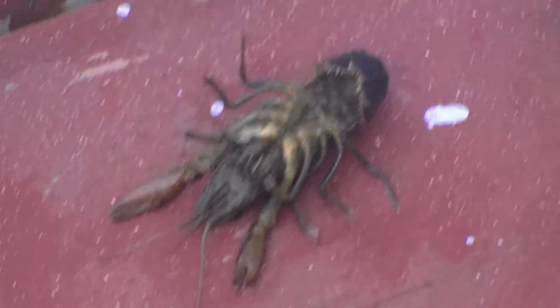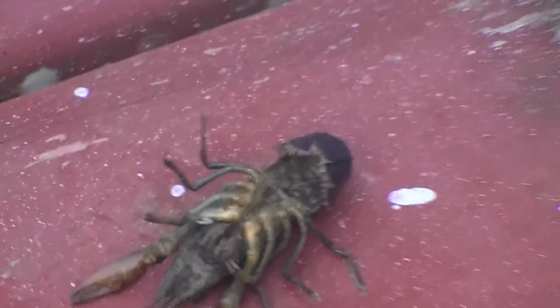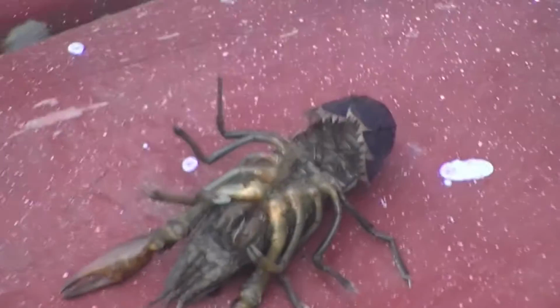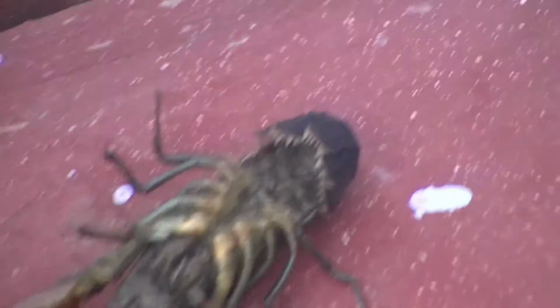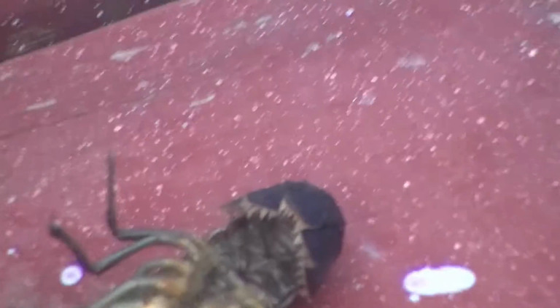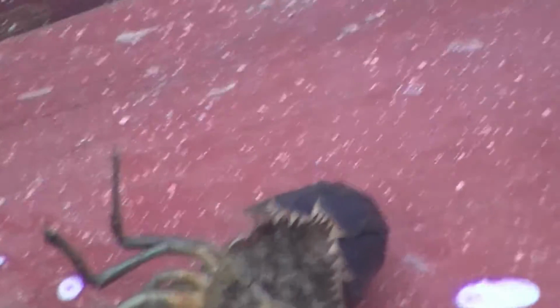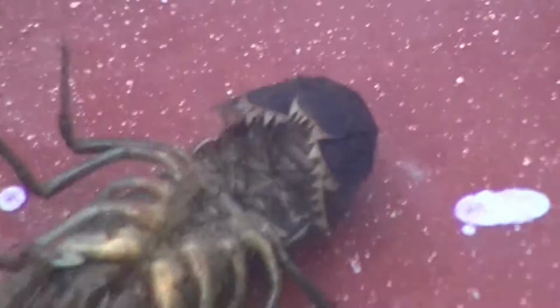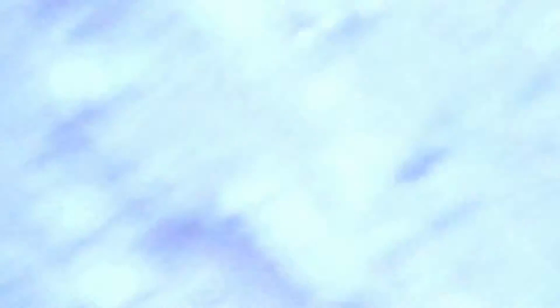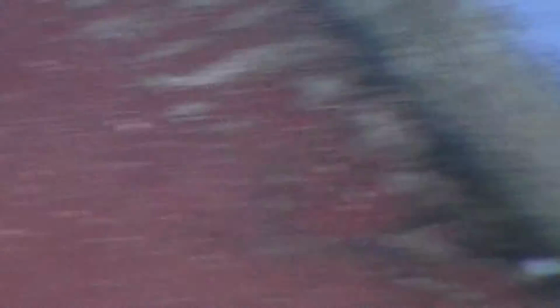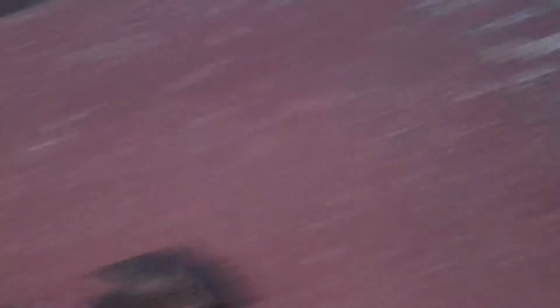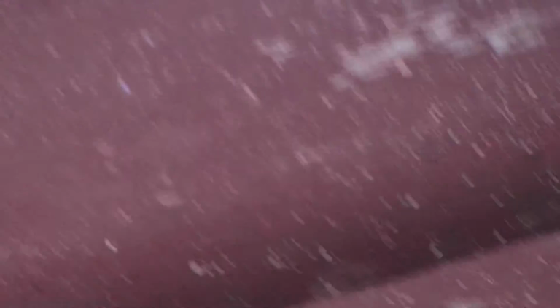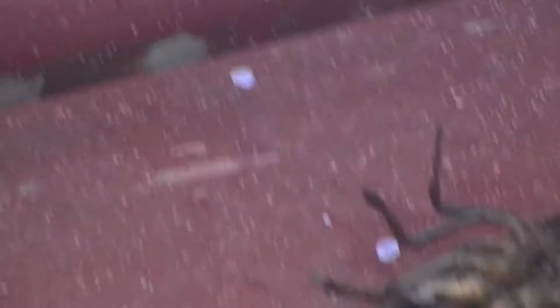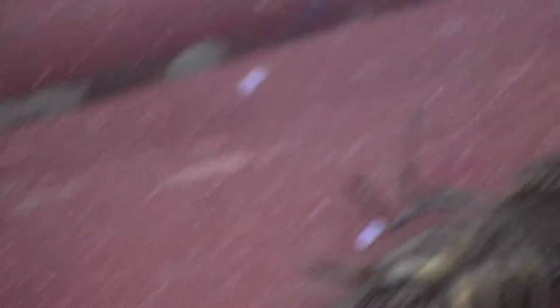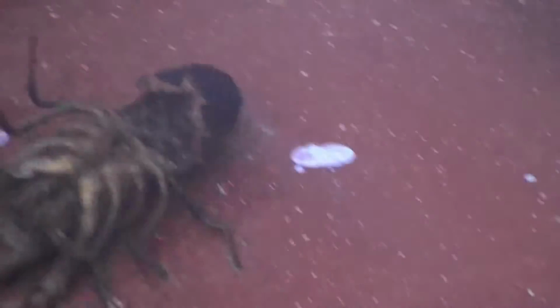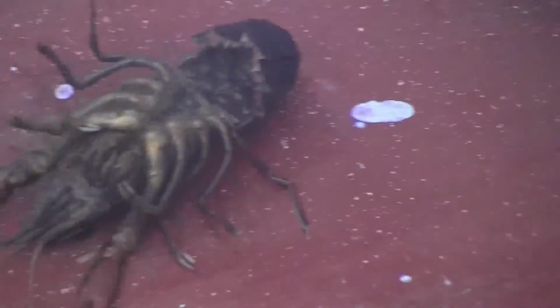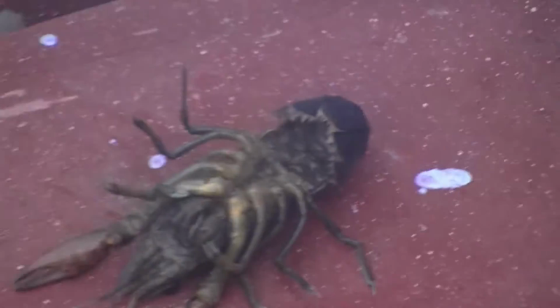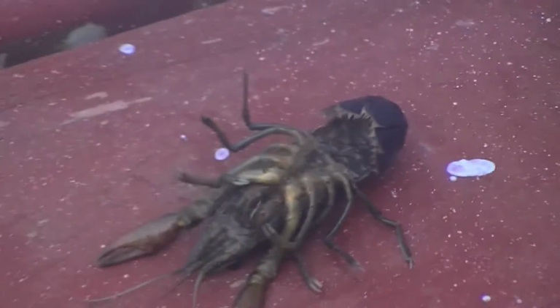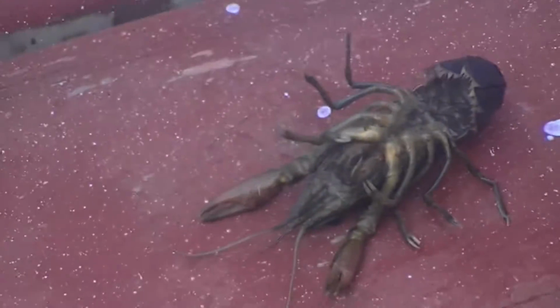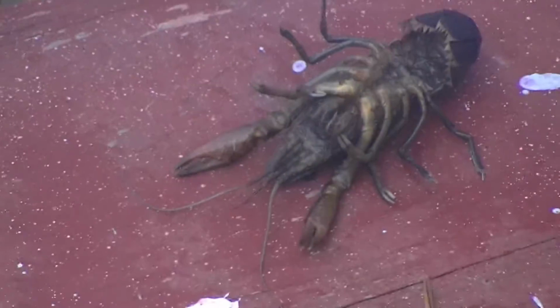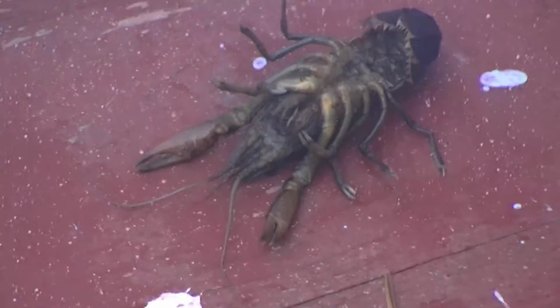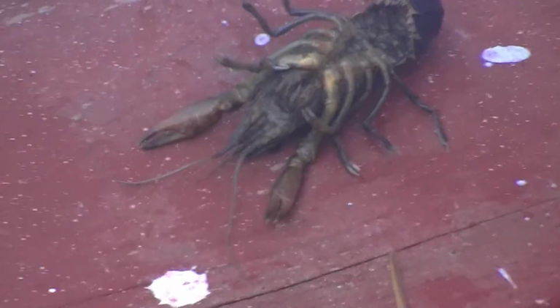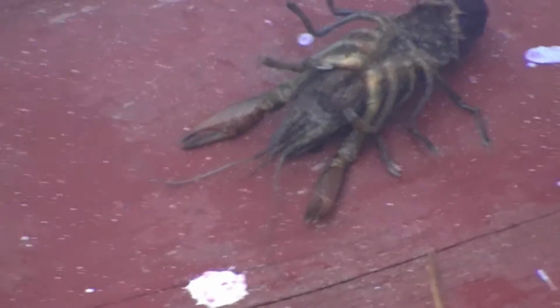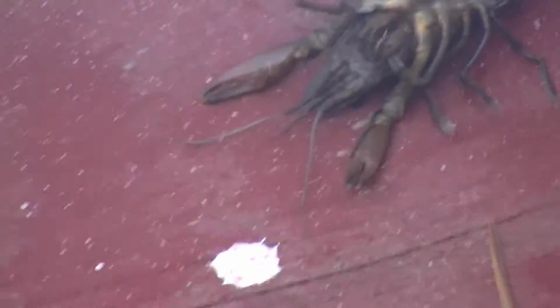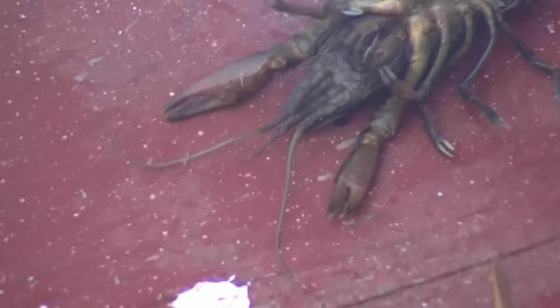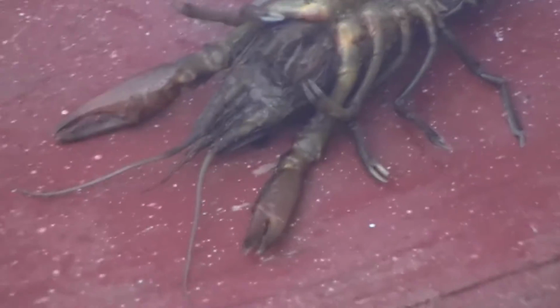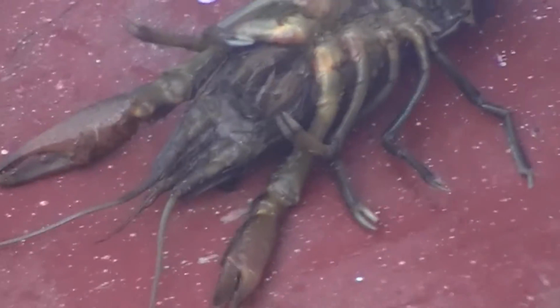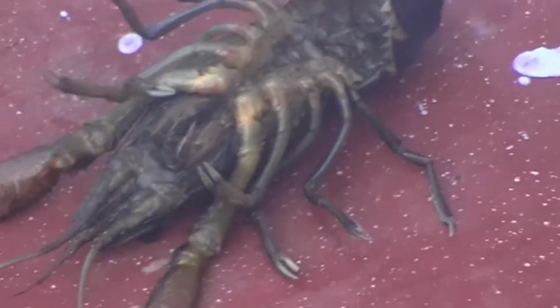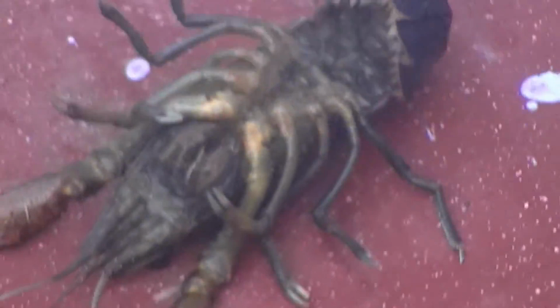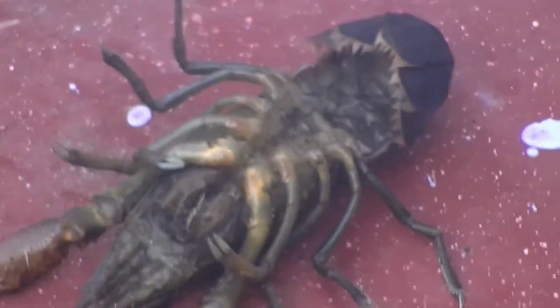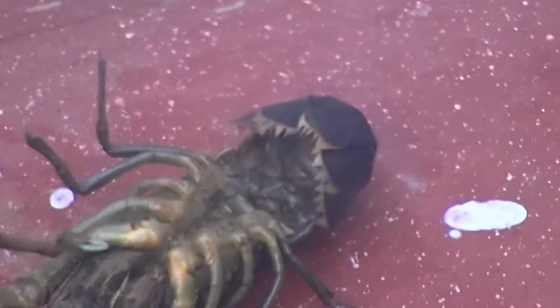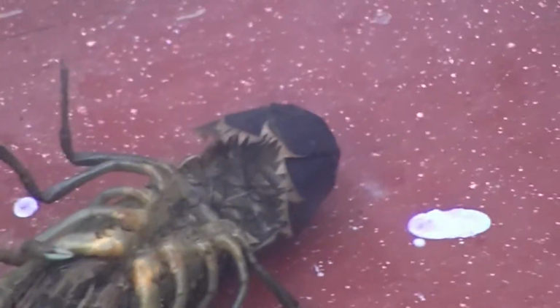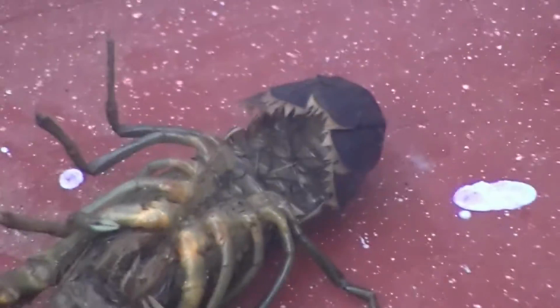What is it? I feel things crawling on me right now.